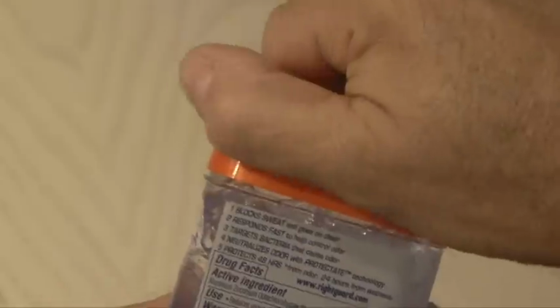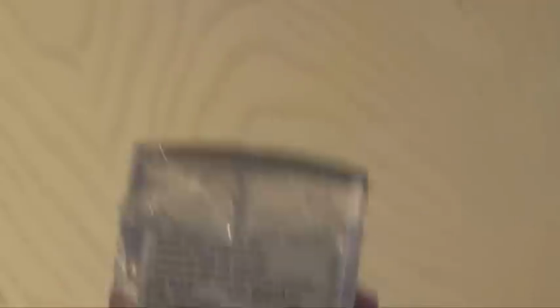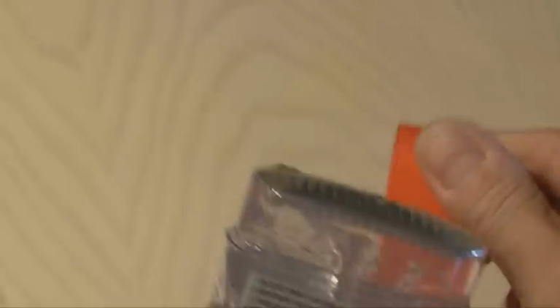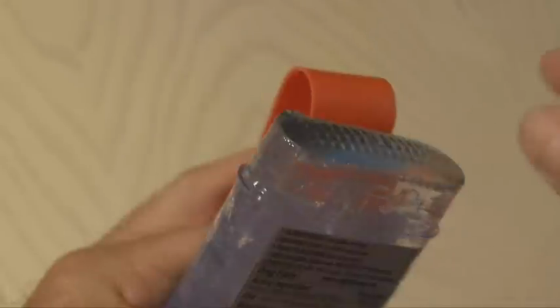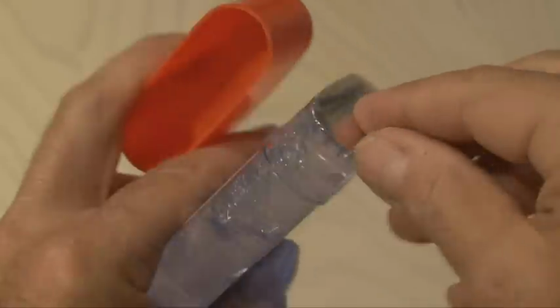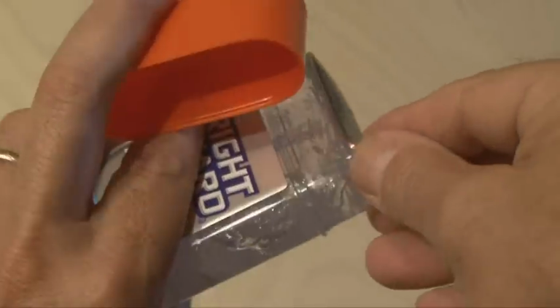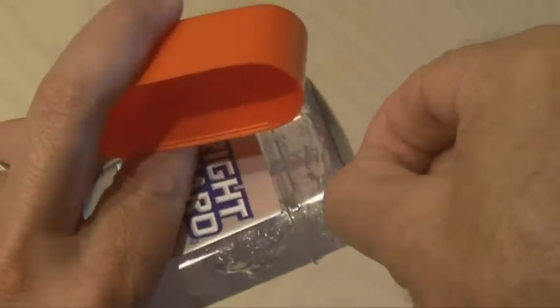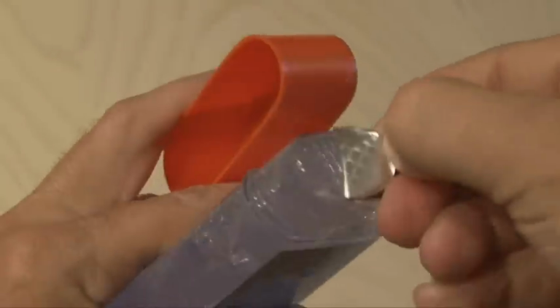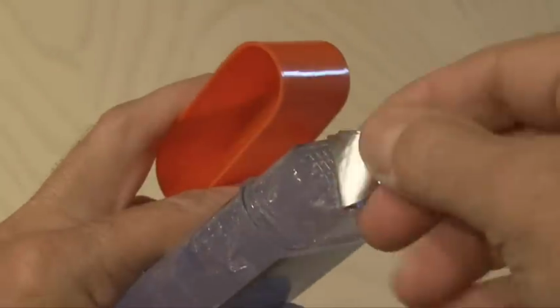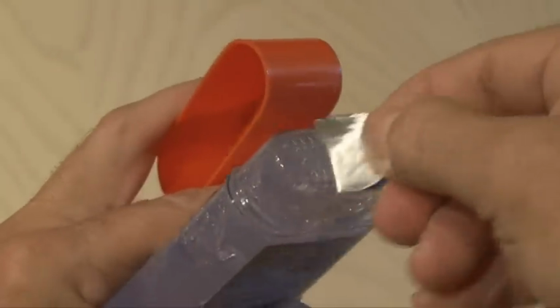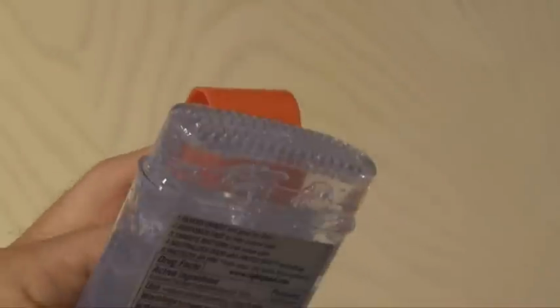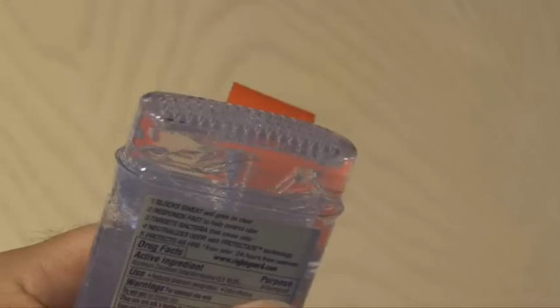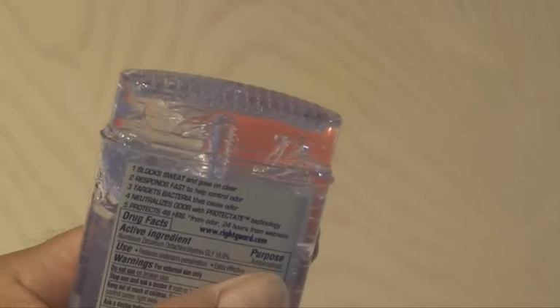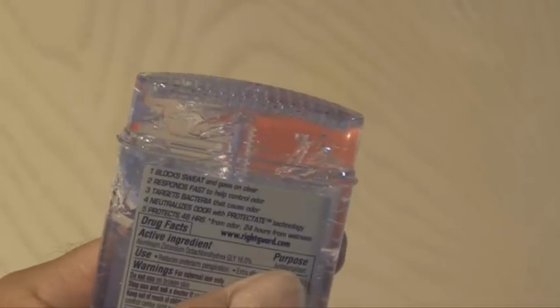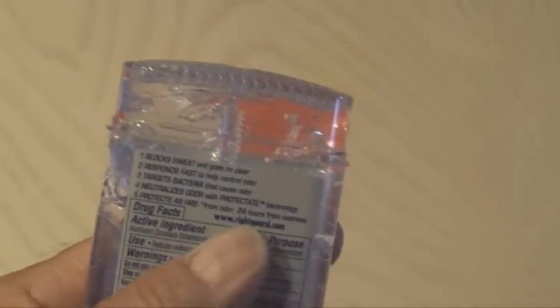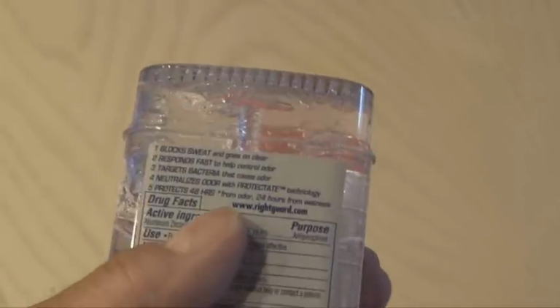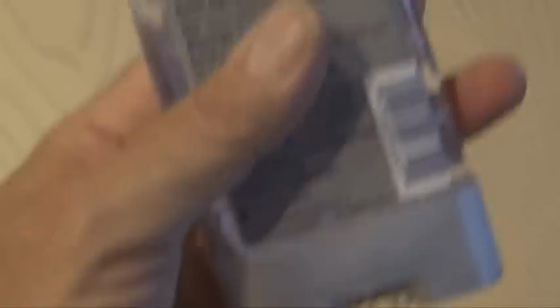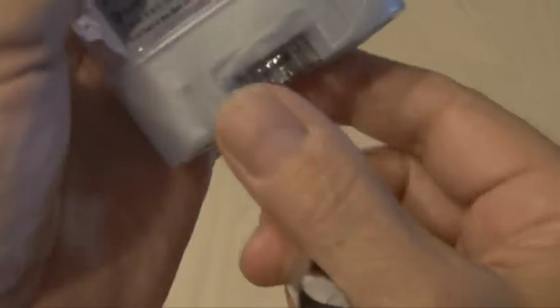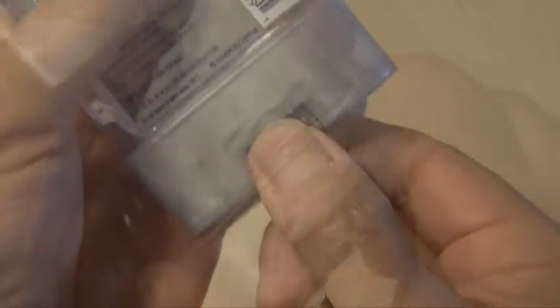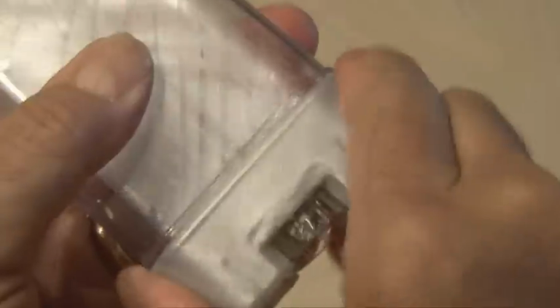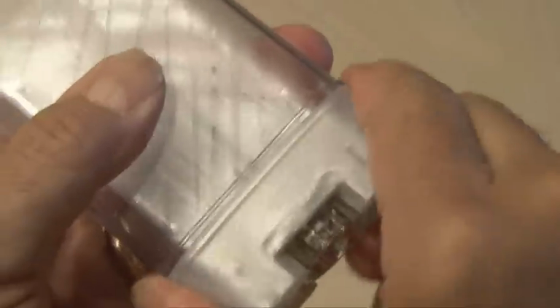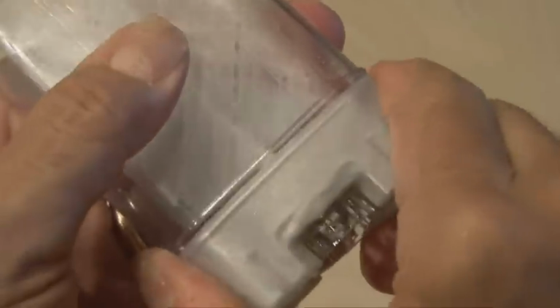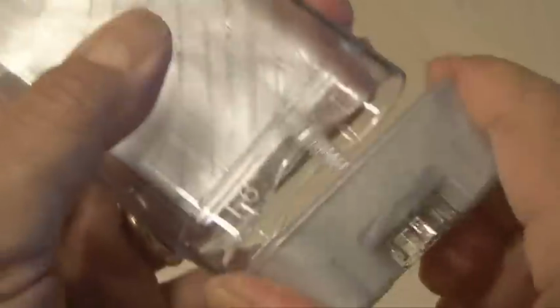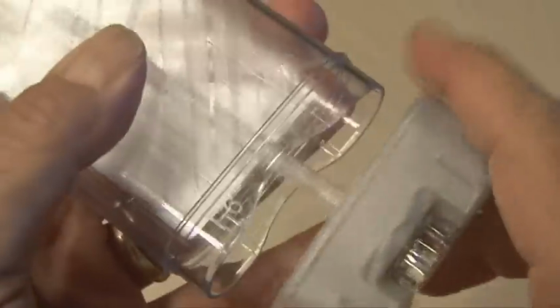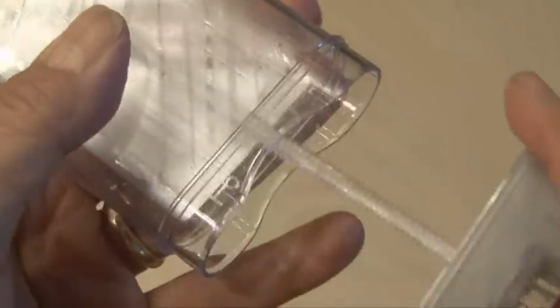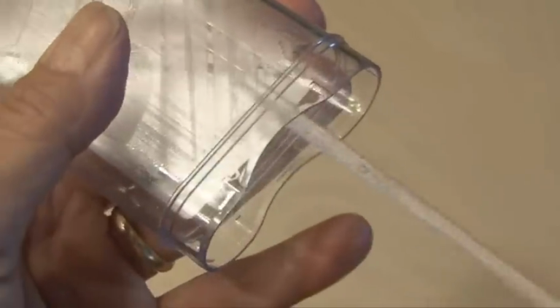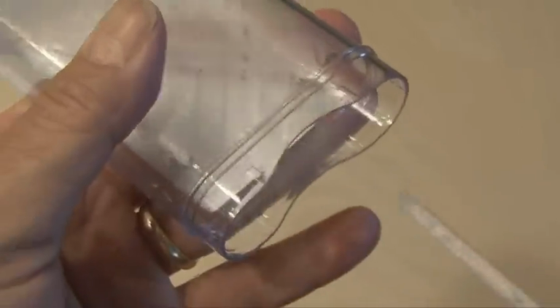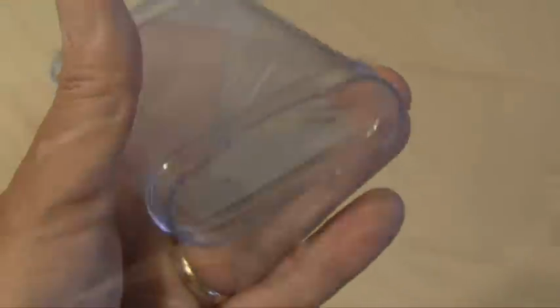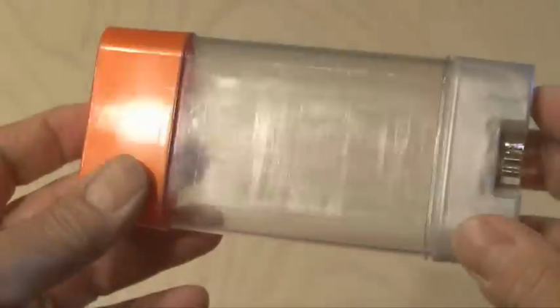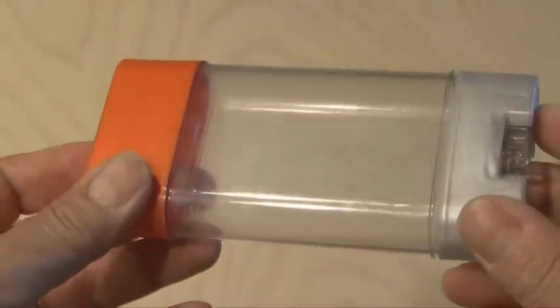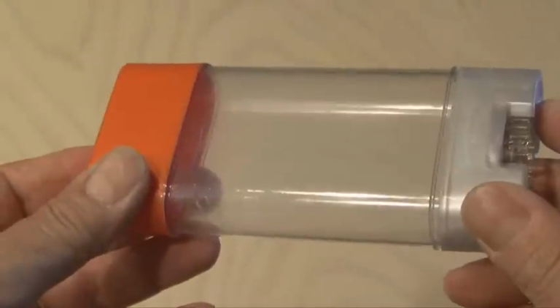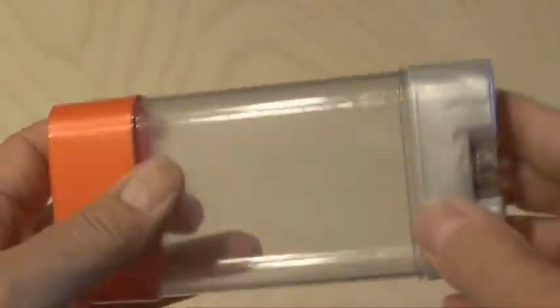And now to the deodorant container — this one has gel in it, so it's going to be kind of nasty. I had to empty the entire thing out, completely clean it, remove the insides, and then when I was done, I had a nice clear container.